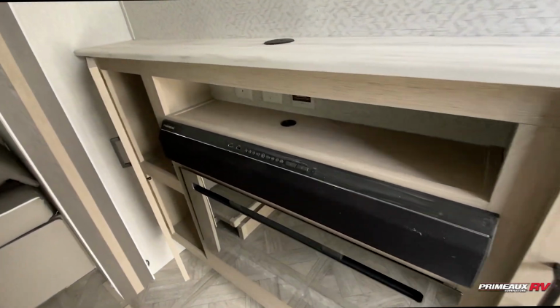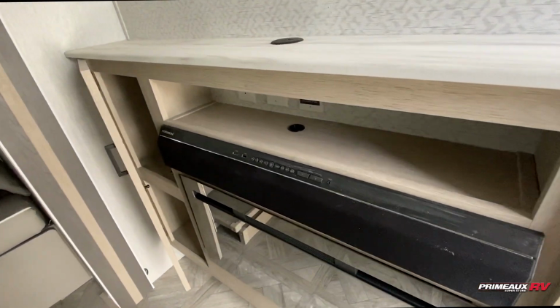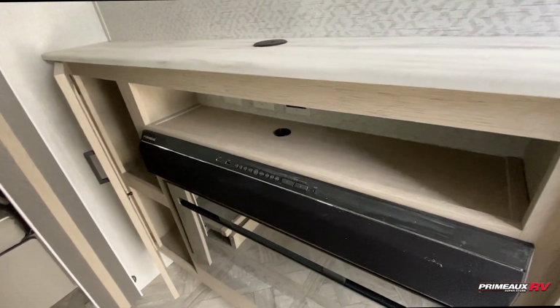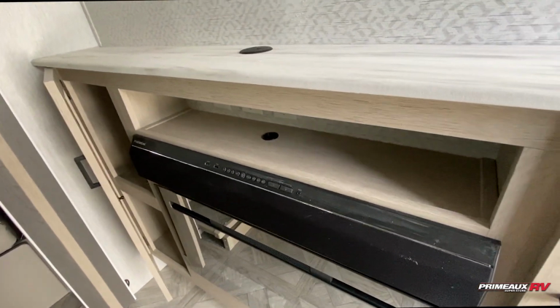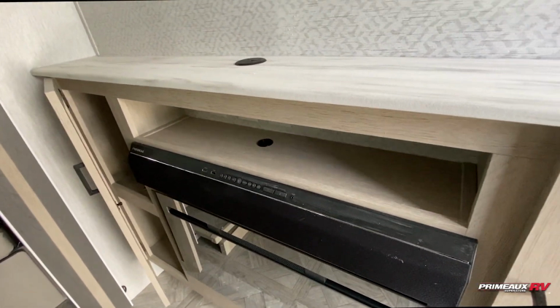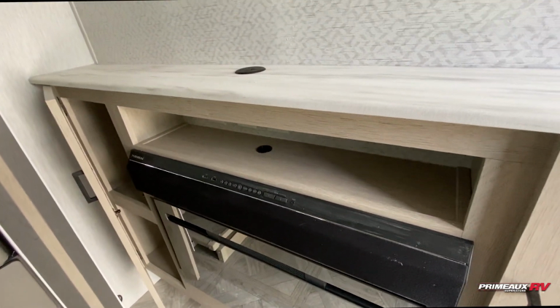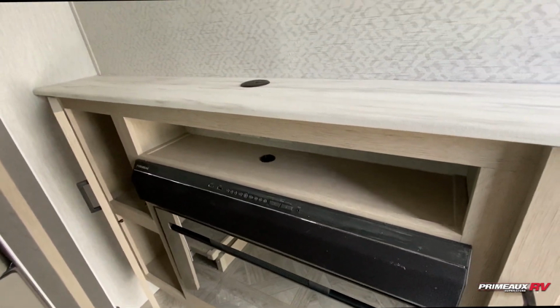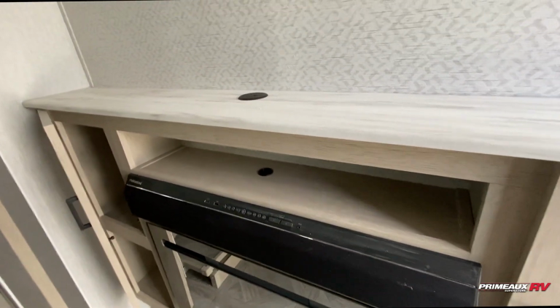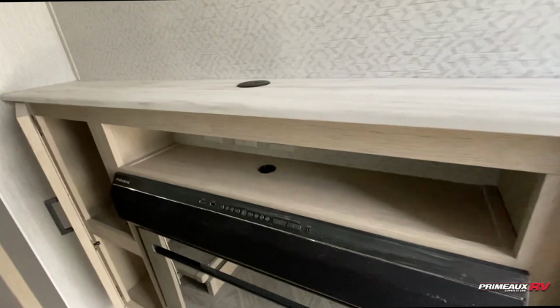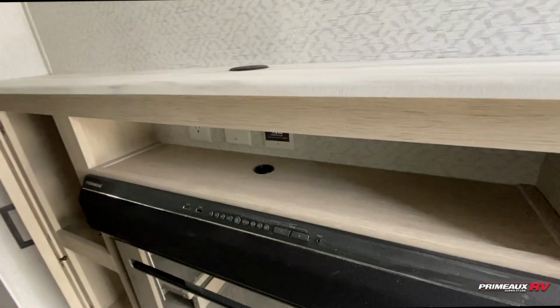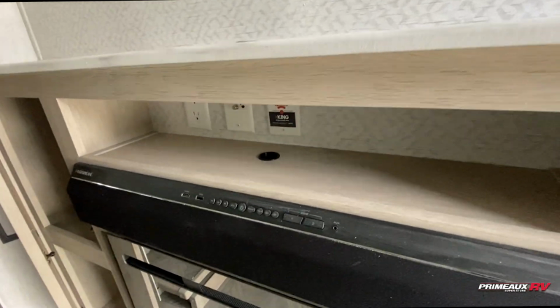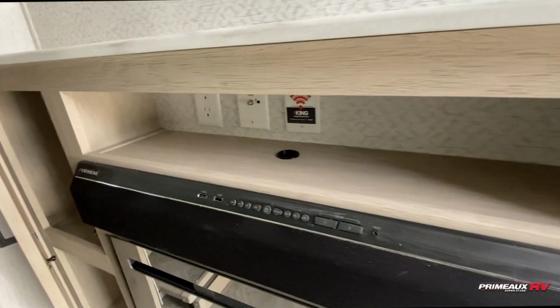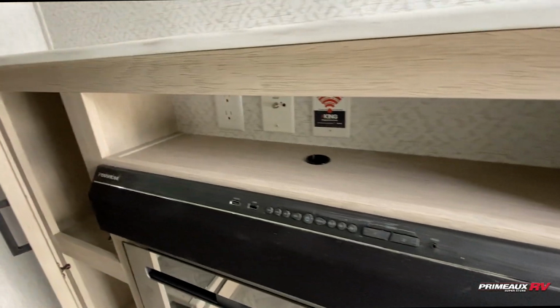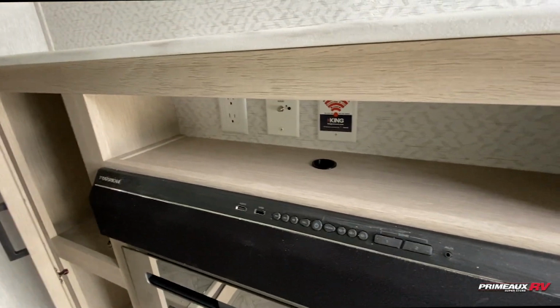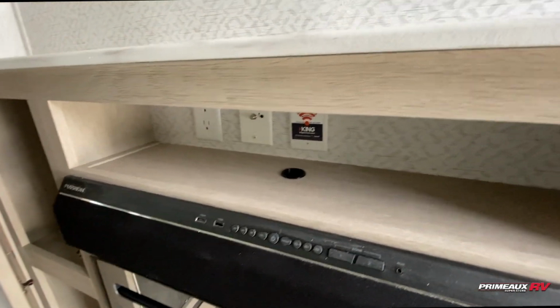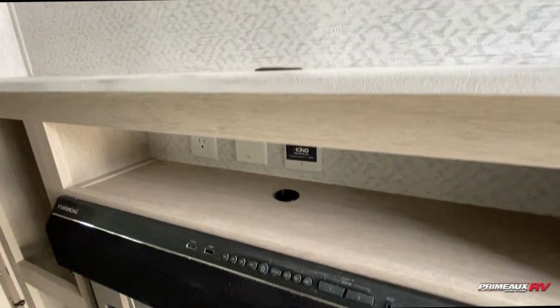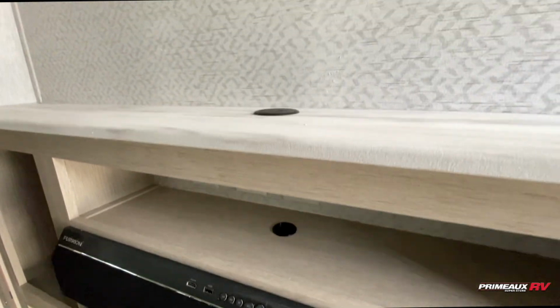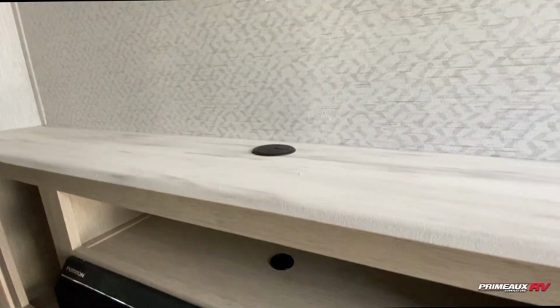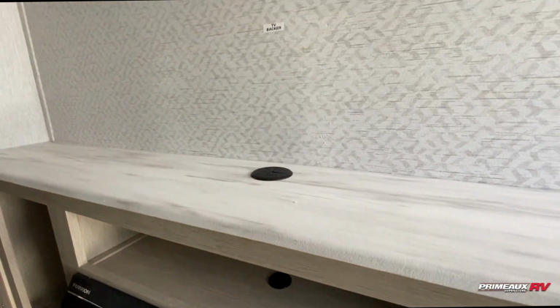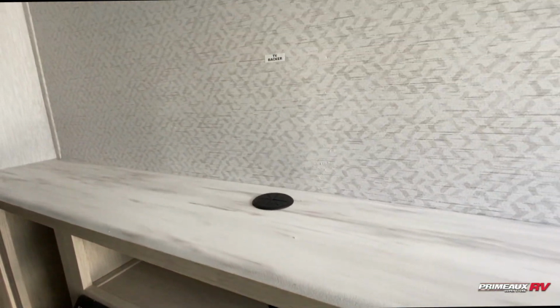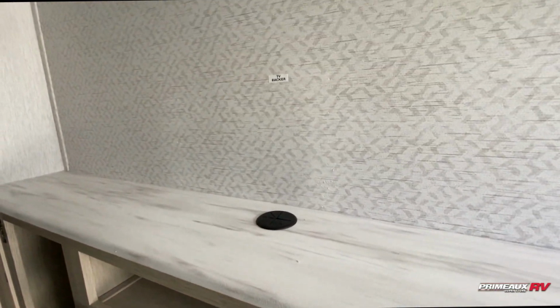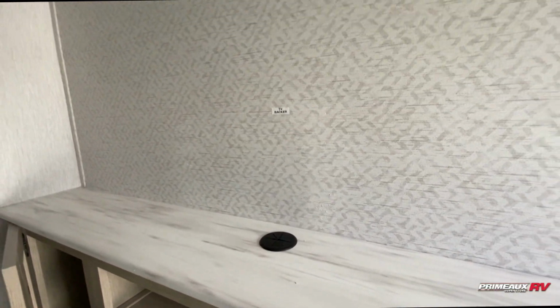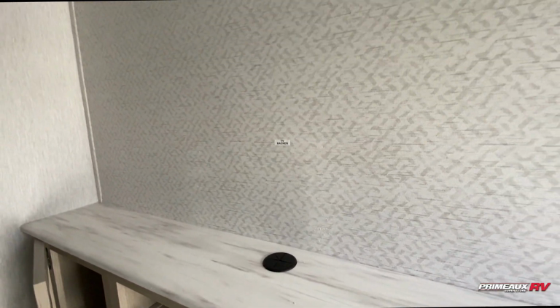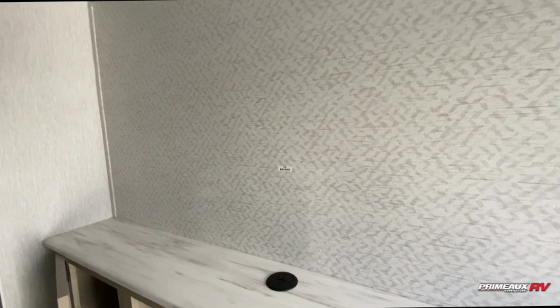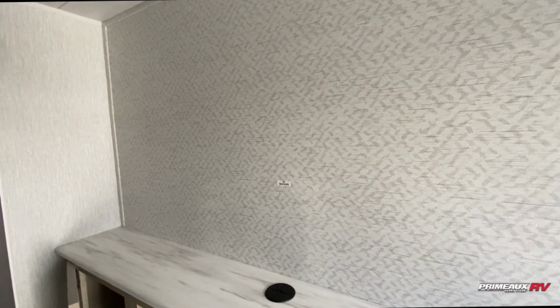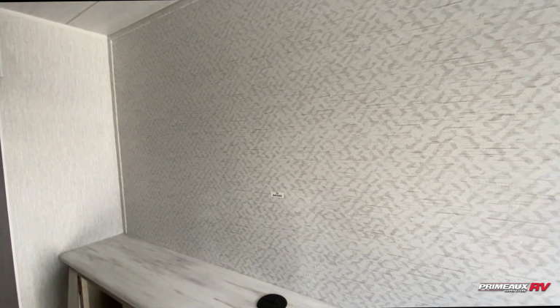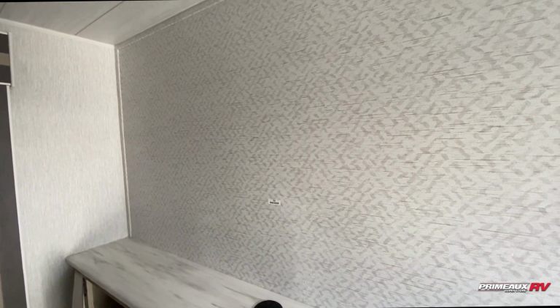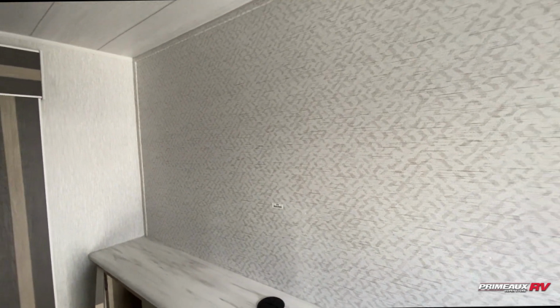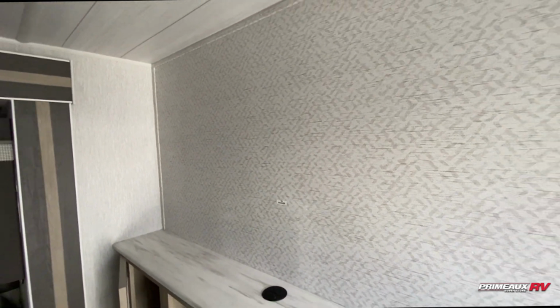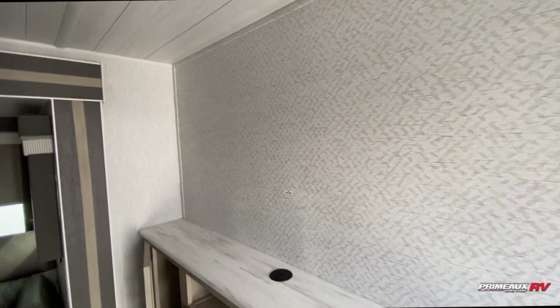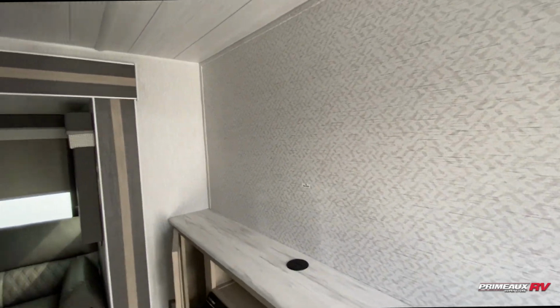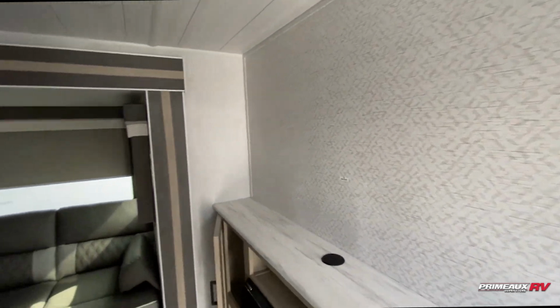You have radio control for internal and external speakers. And then you'll have all your TV hookups right under here, and you can run your wires through that little hole there — that's going to keep it nice and organized while your TV is mounted up top.